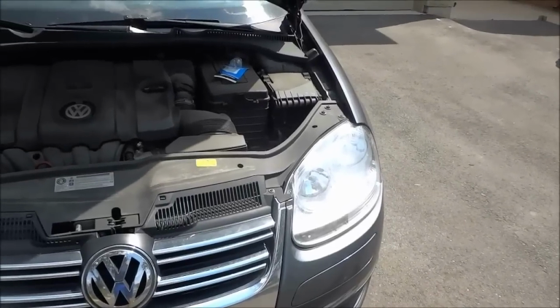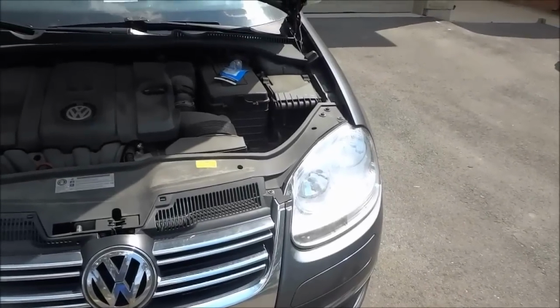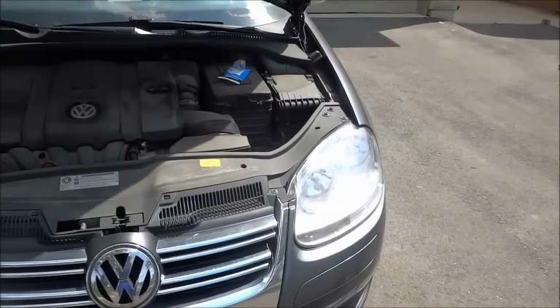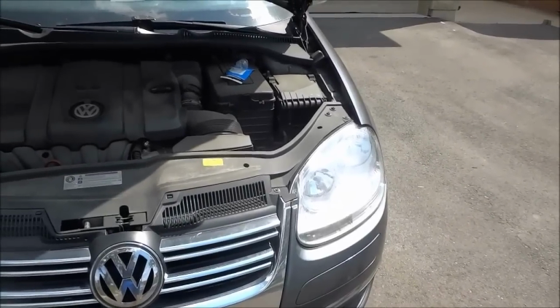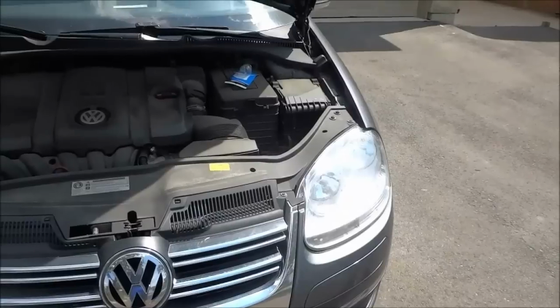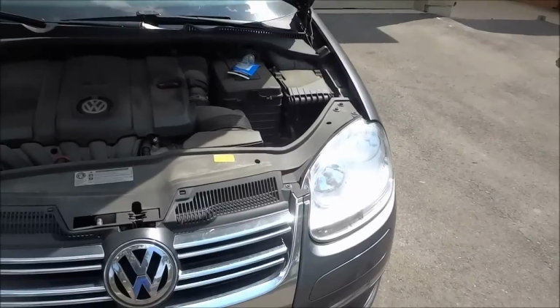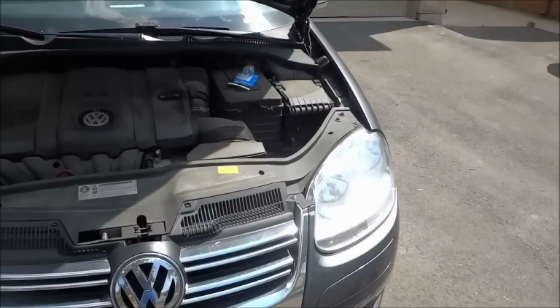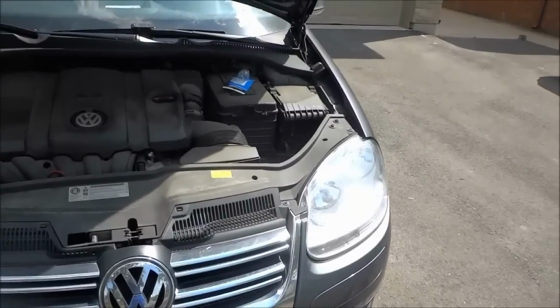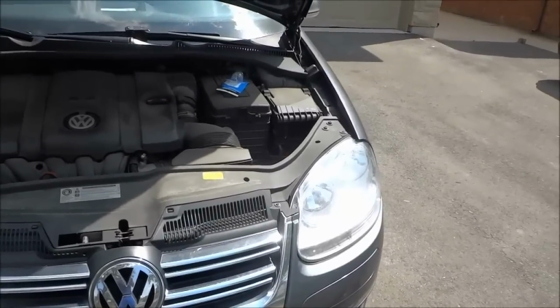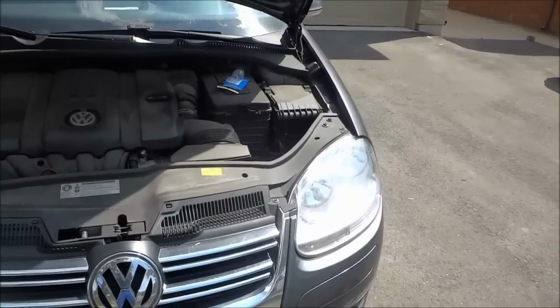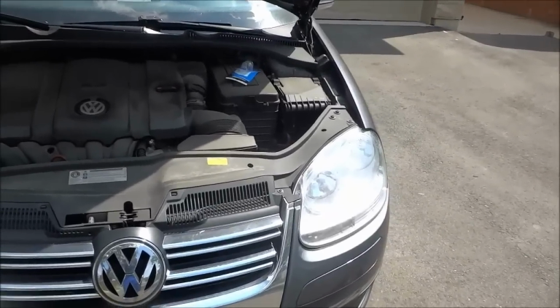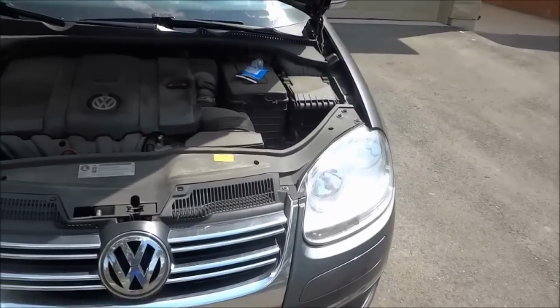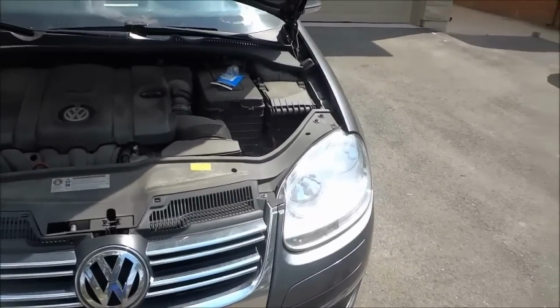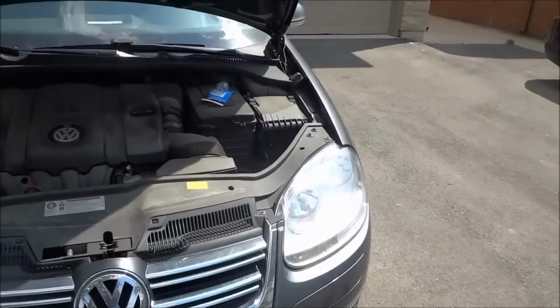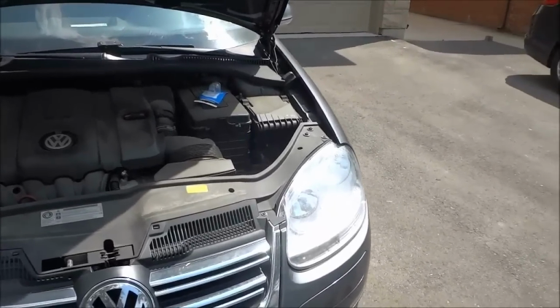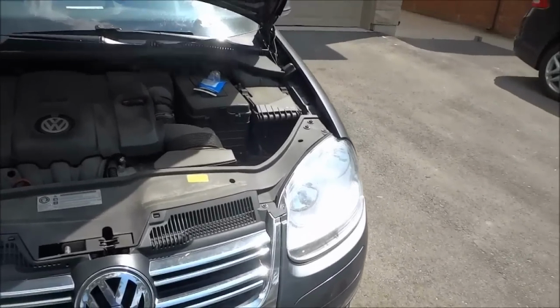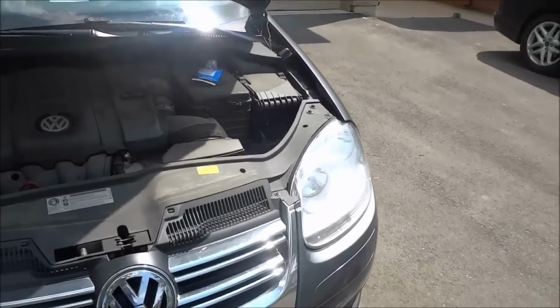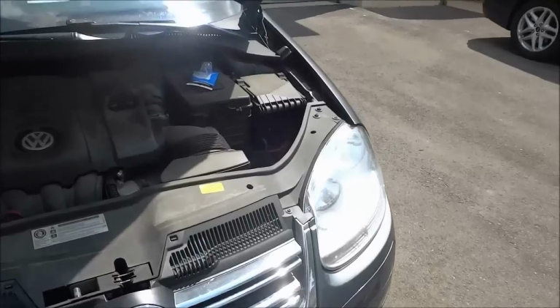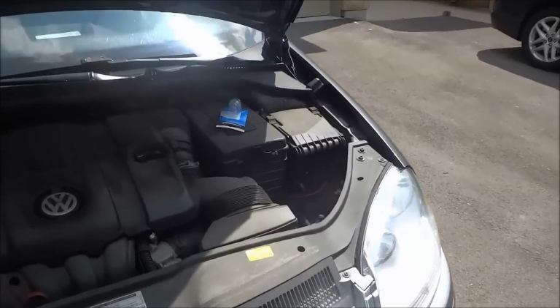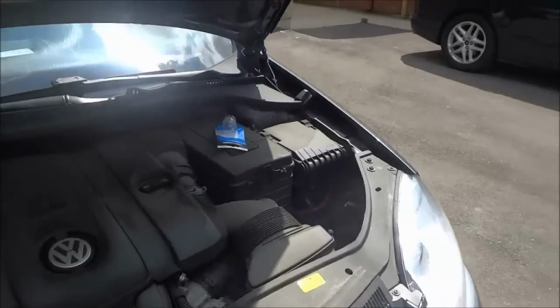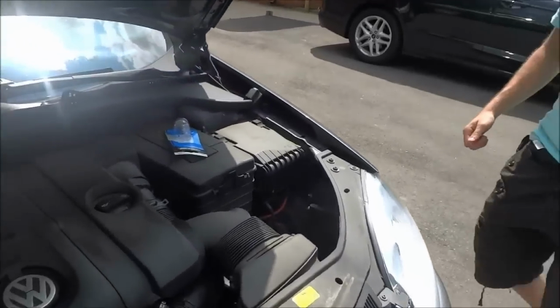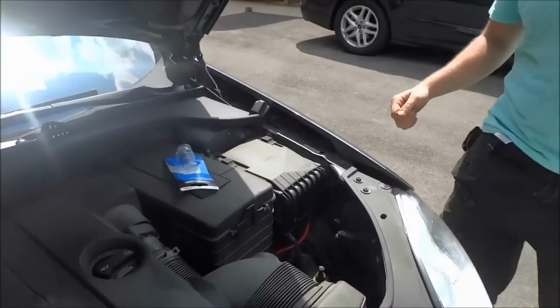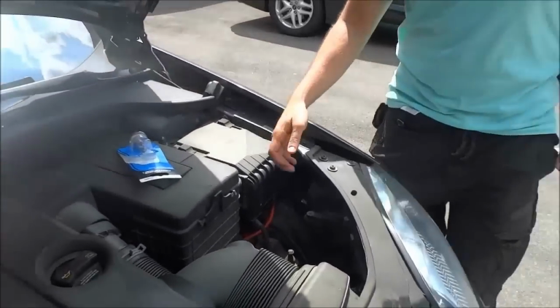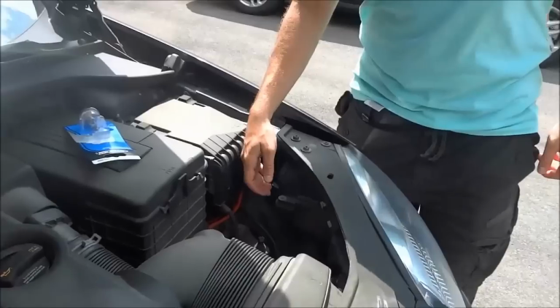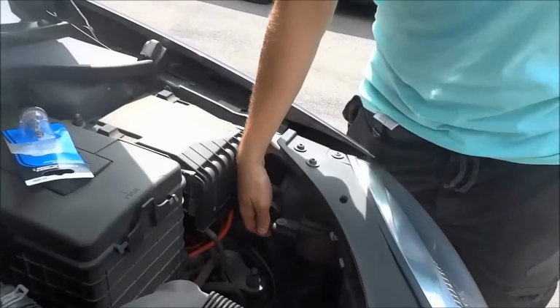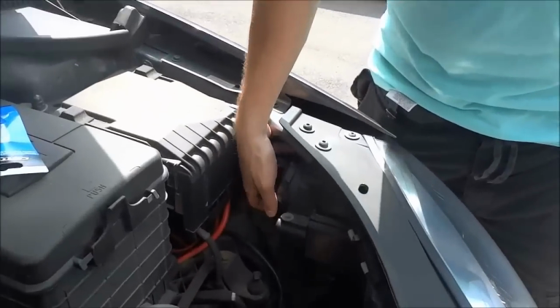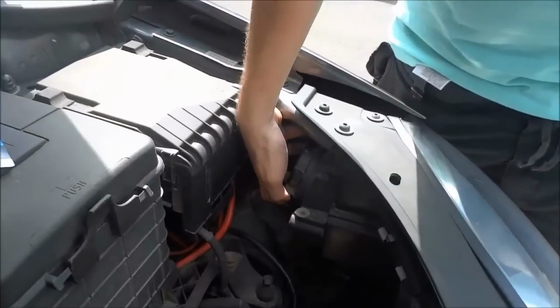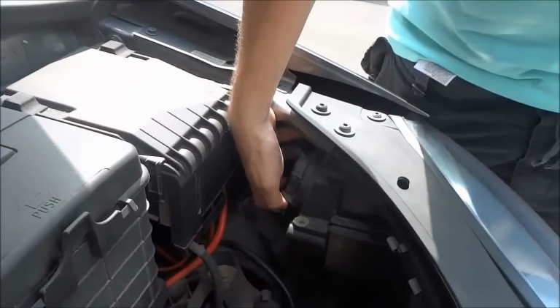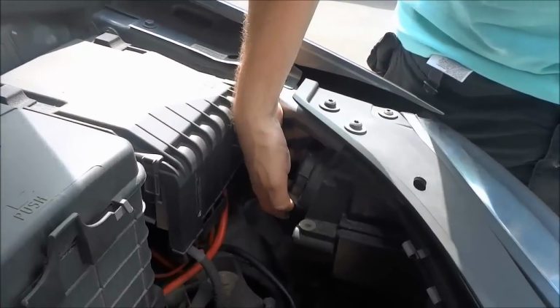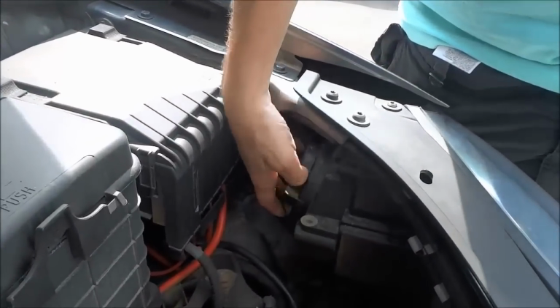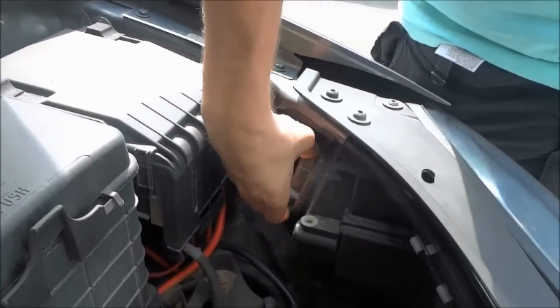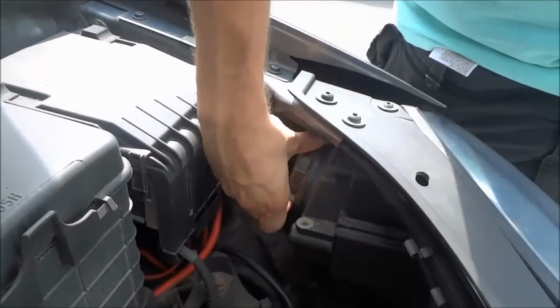Hey everybody, I'm here today to show you how to change the headlight bulb on a Volkswagen Jetta. The first thing you're going to do is turn and remove the cover that goes over top of the headlight bulb.